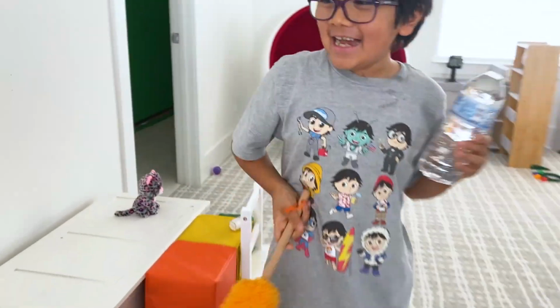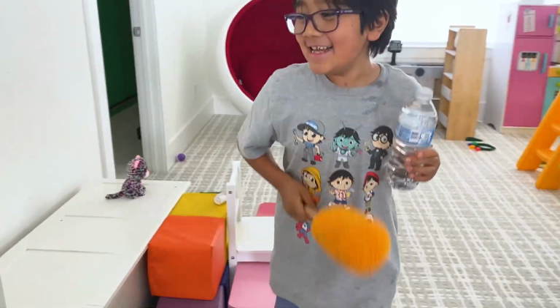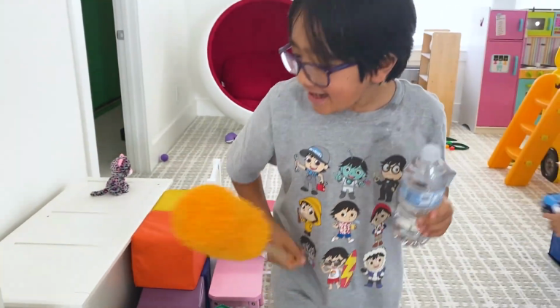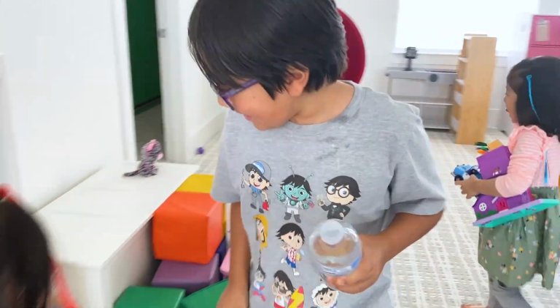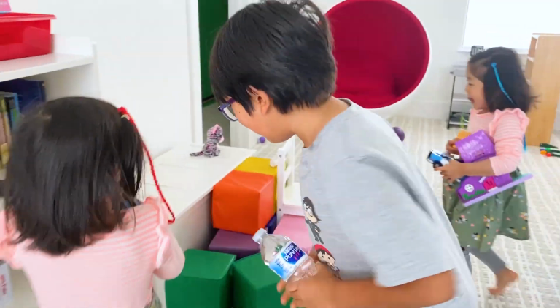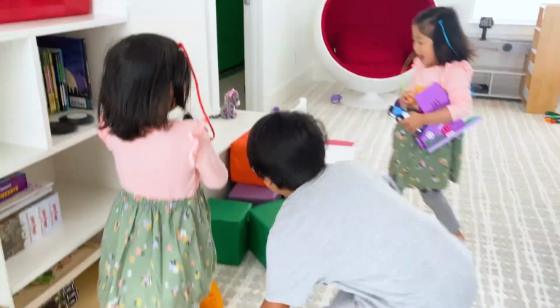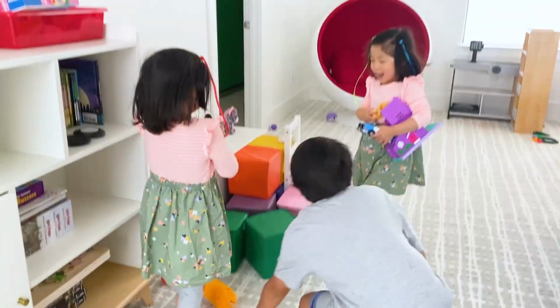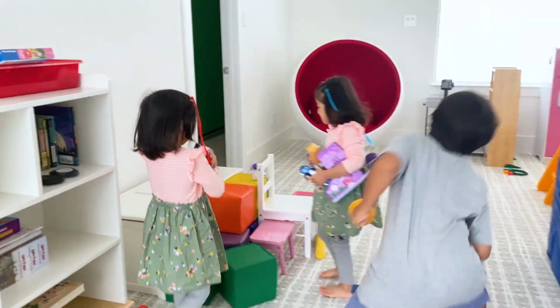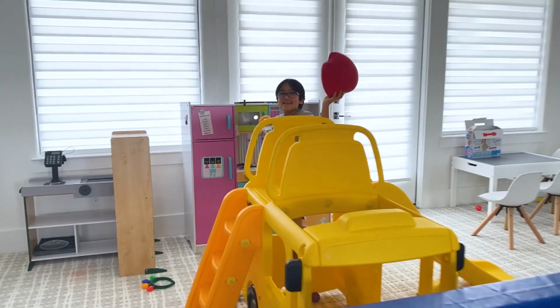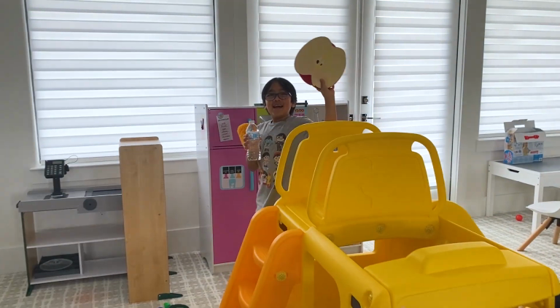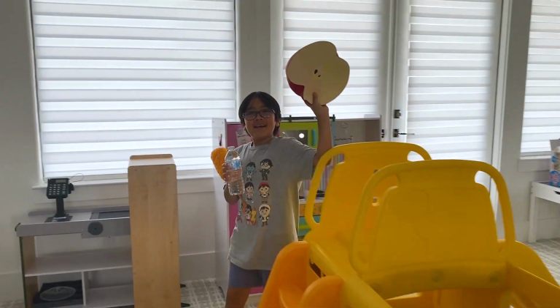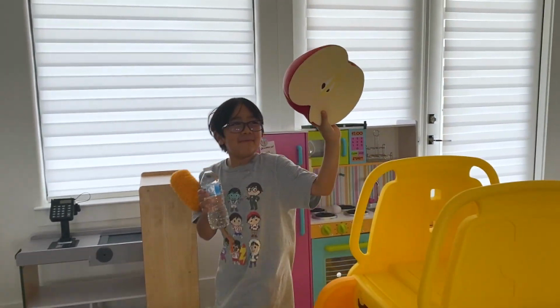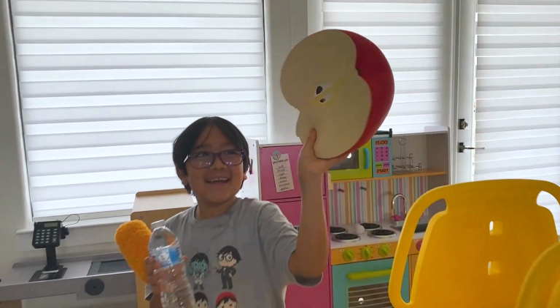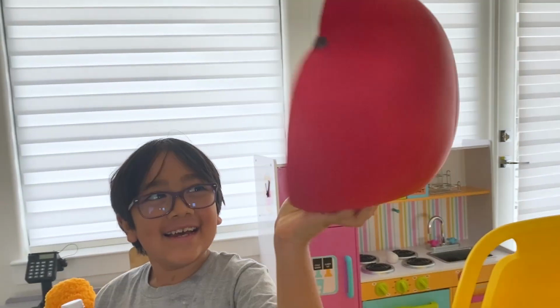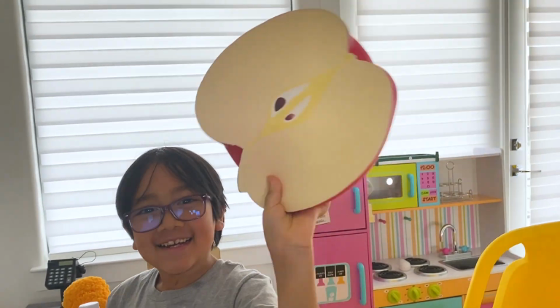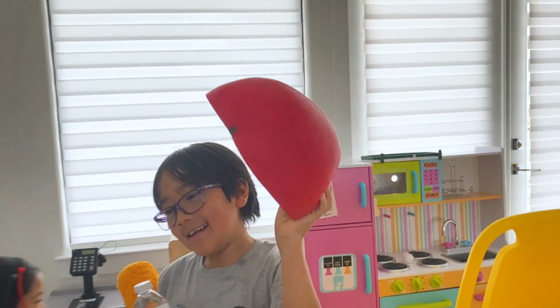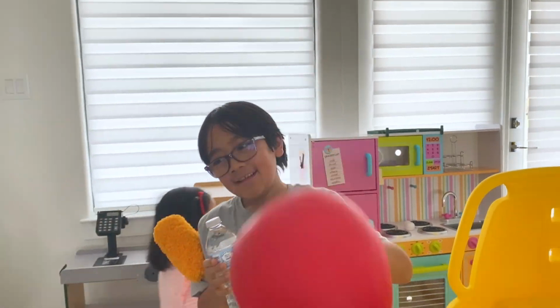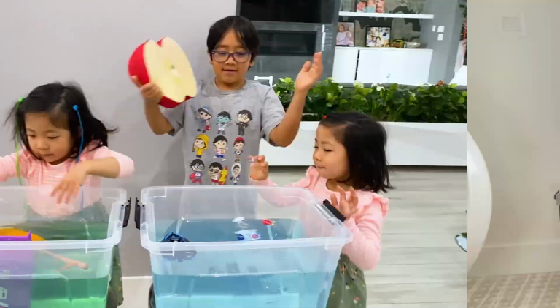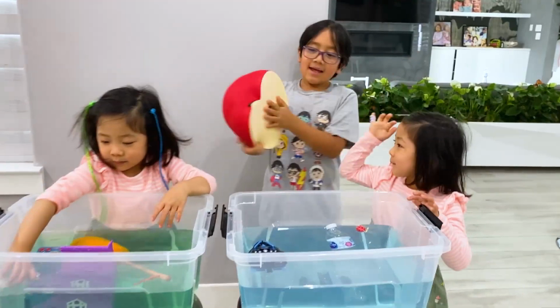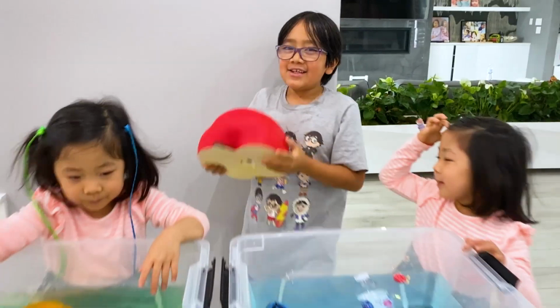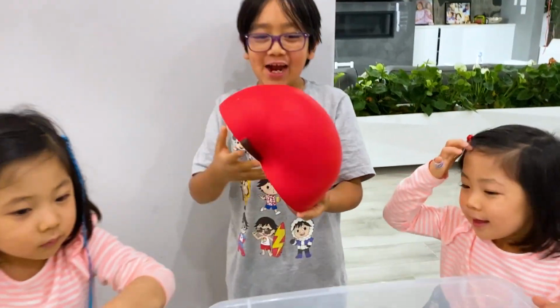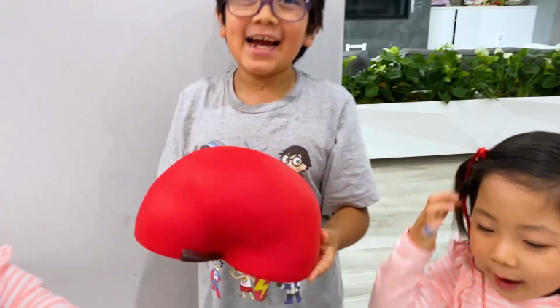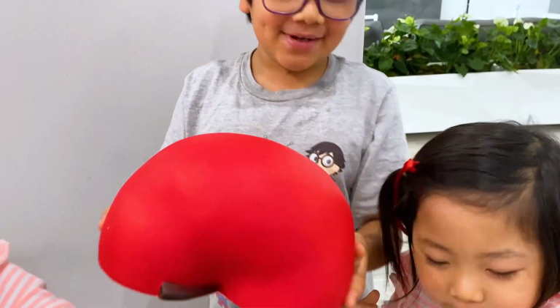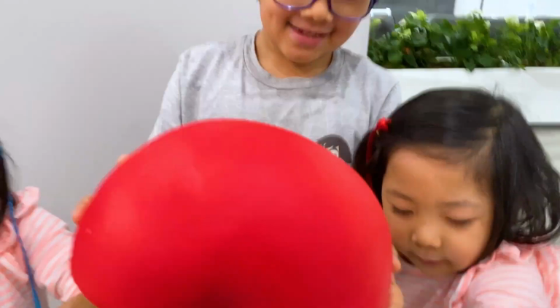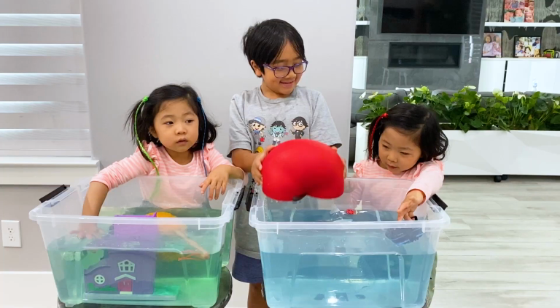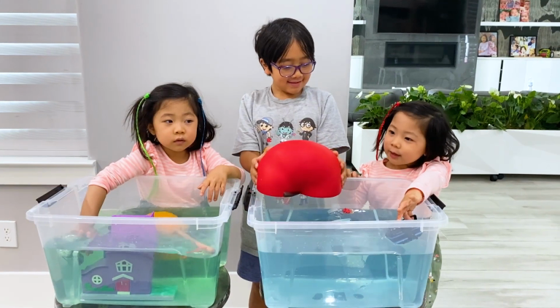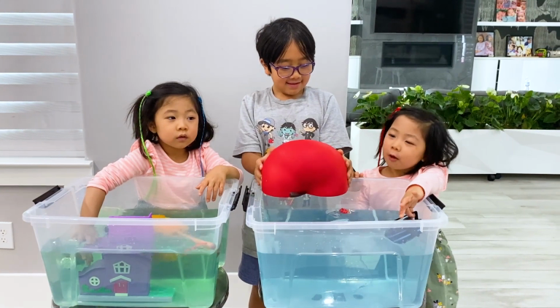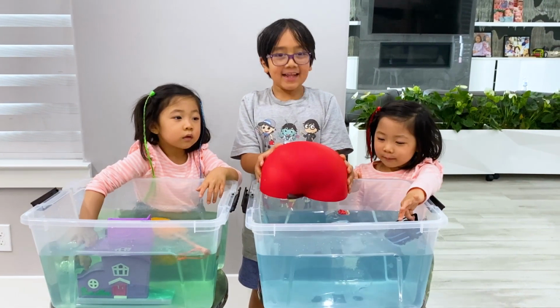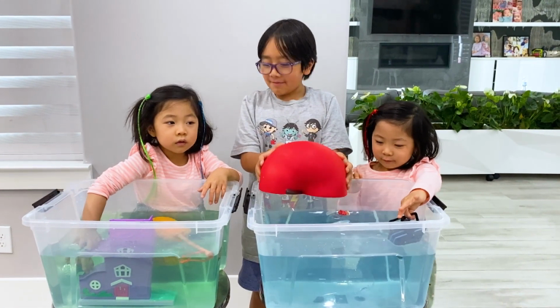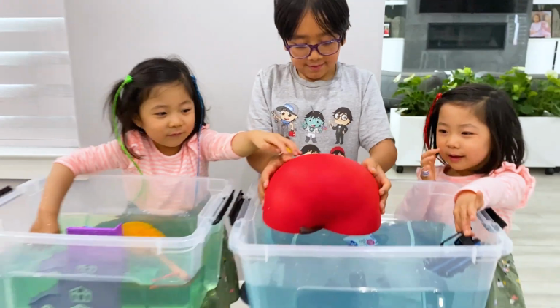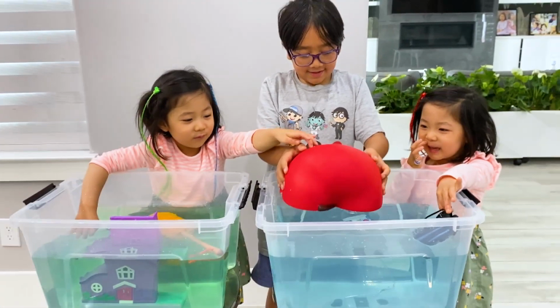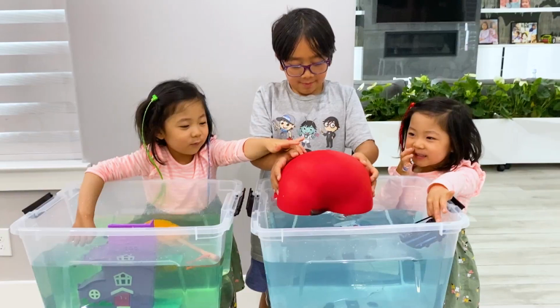Anything you want that doesn't have electricity or power is good. Is that a real apple? It's an egg. Oh, it's a squishy apple. What about this squishy apple? Sink or float? I think it's a float. I think both. Three, two, one.